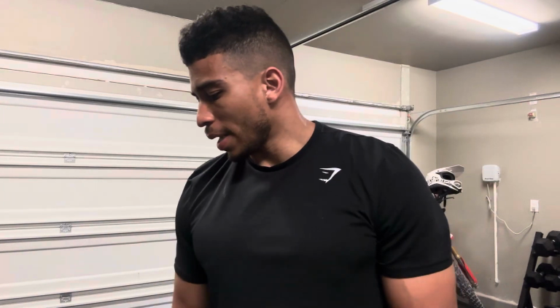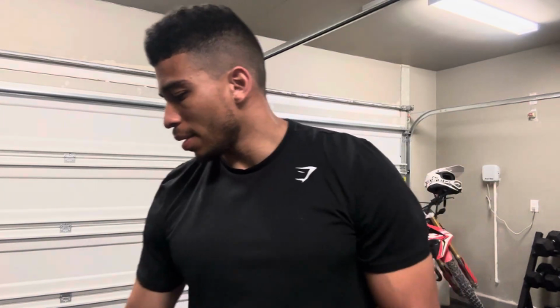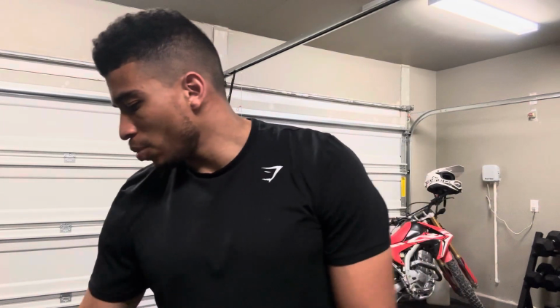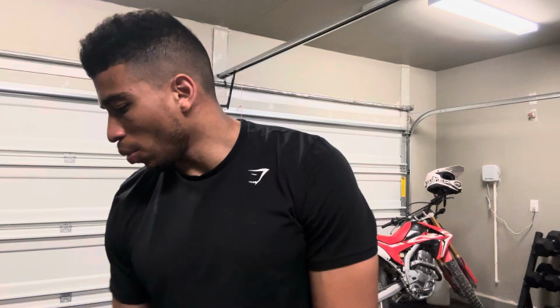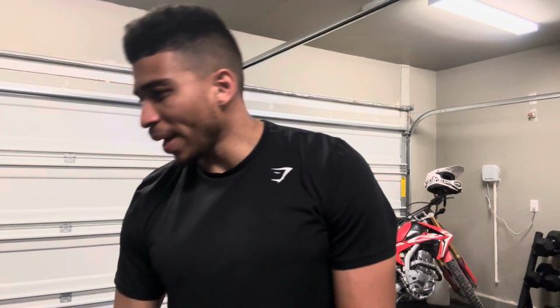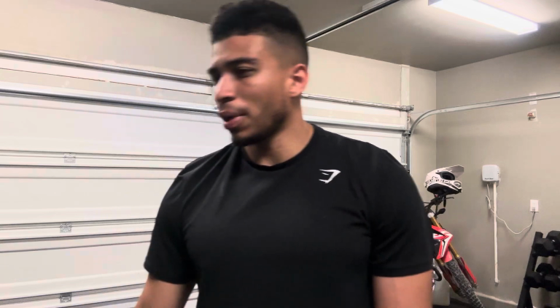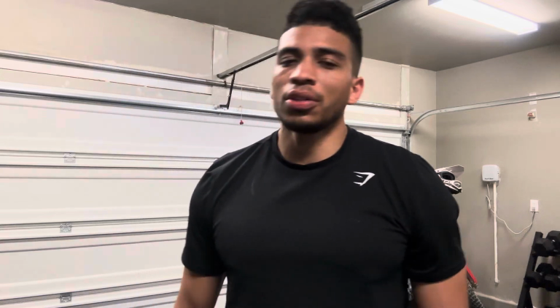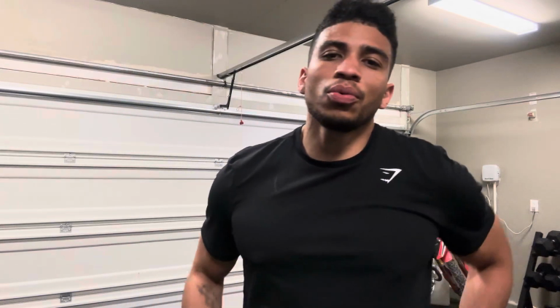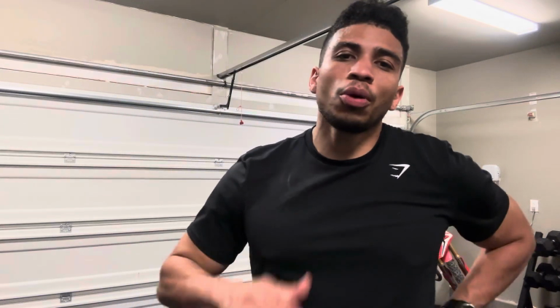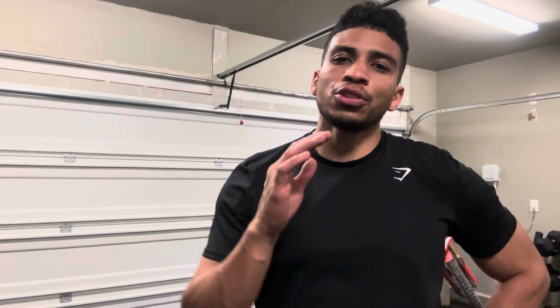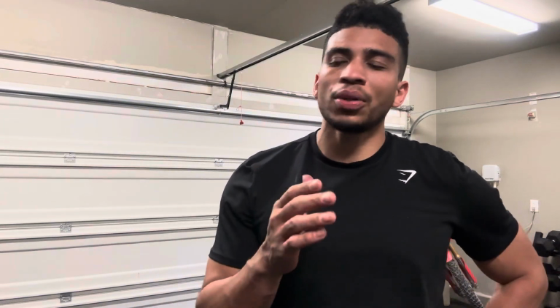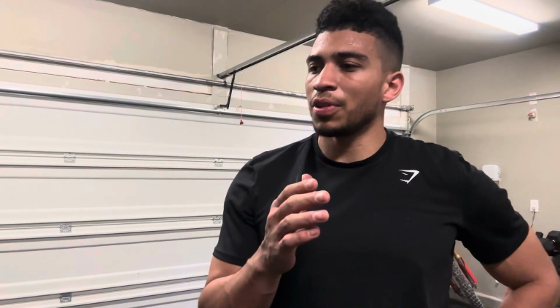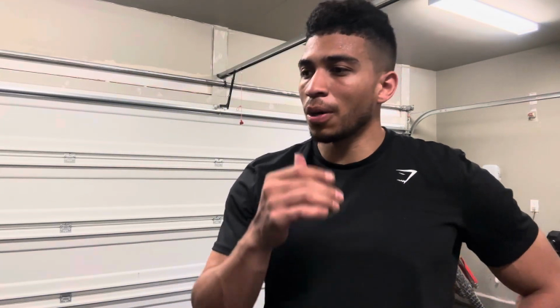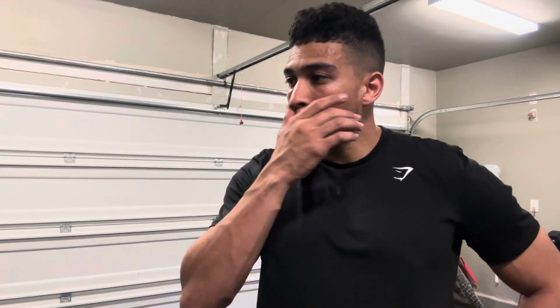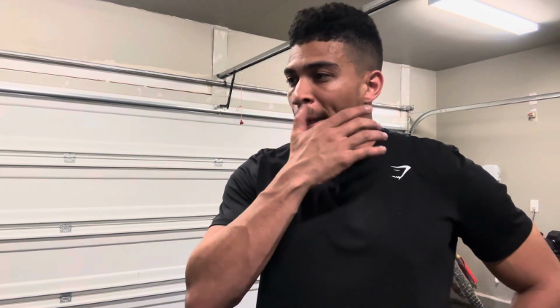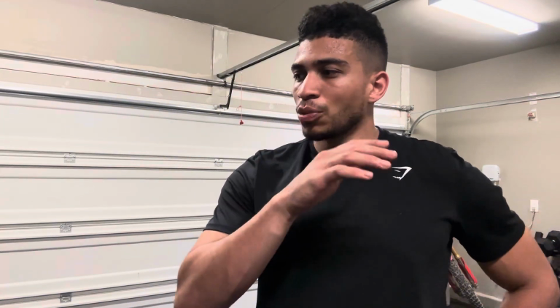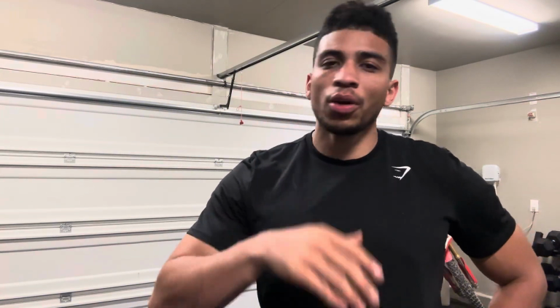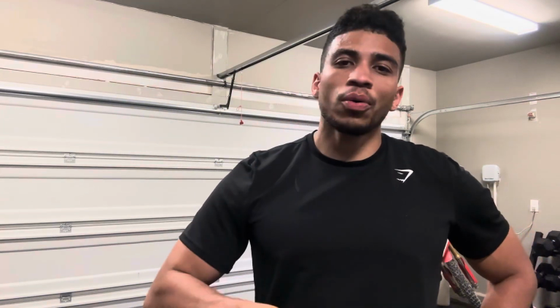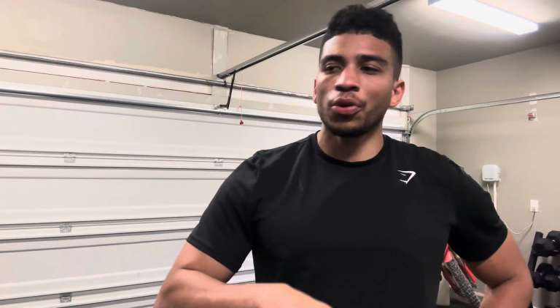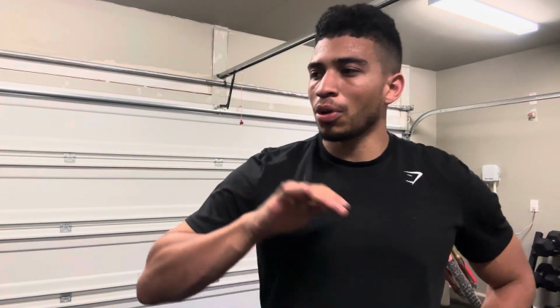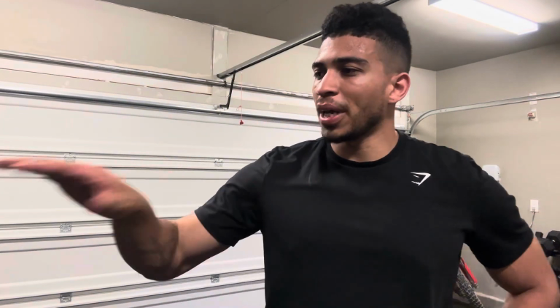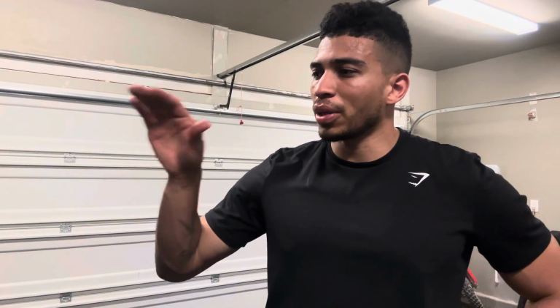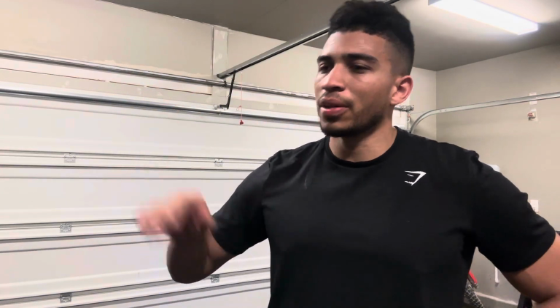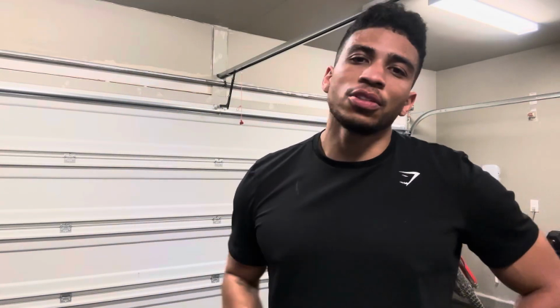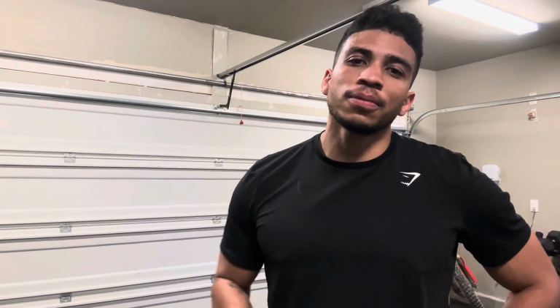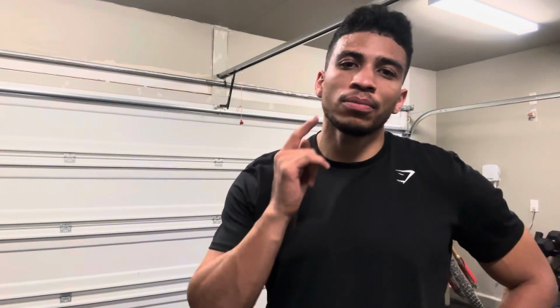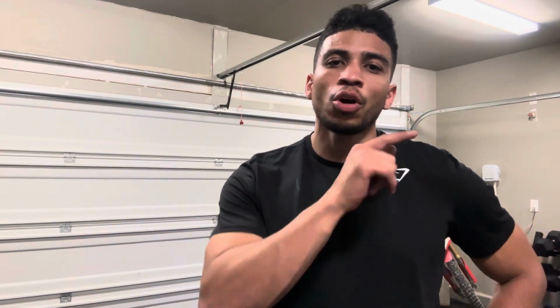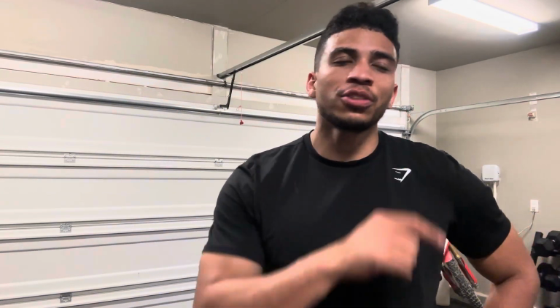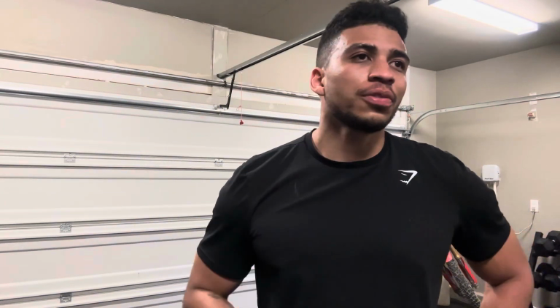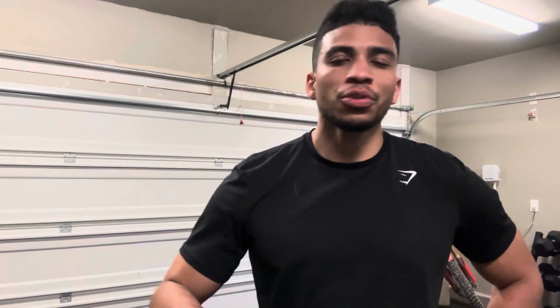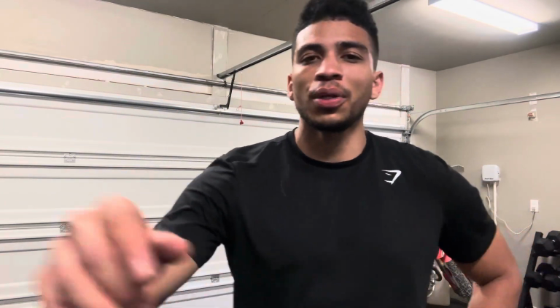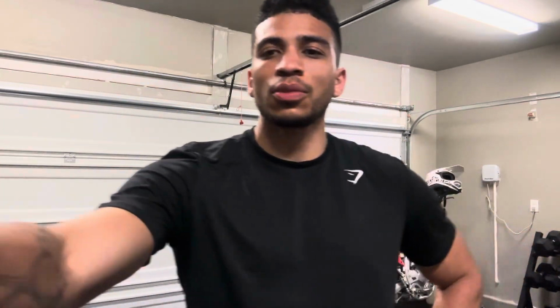I really hope you guys enjoyed this video. Just wanted to make a quick one to update you on the gear that I took. Hope you guys enjoyed it — we'll see you in the next one.